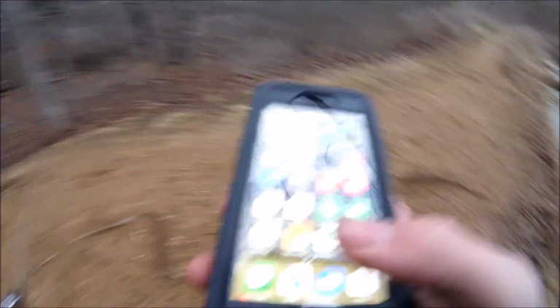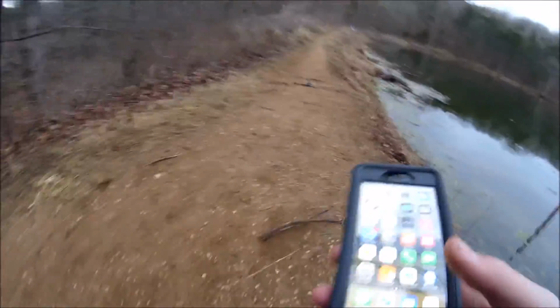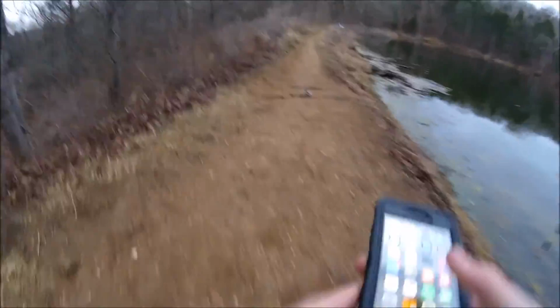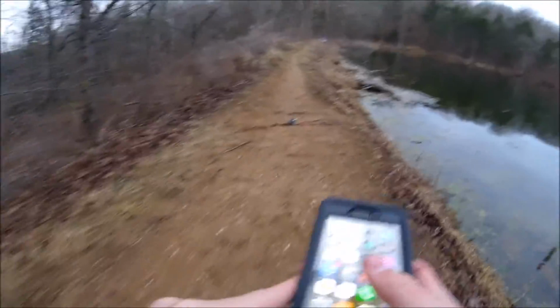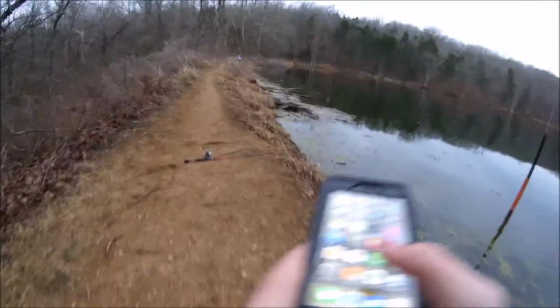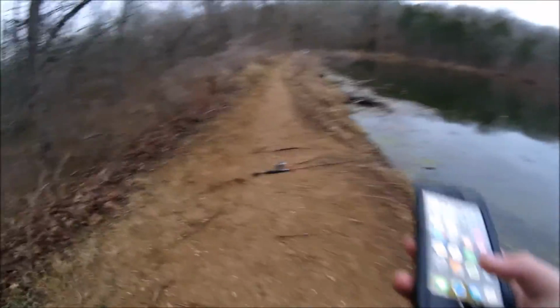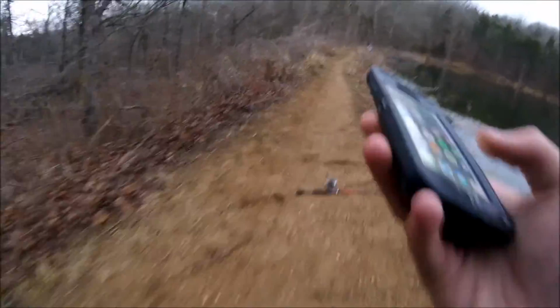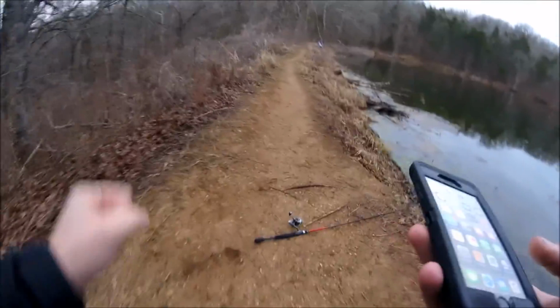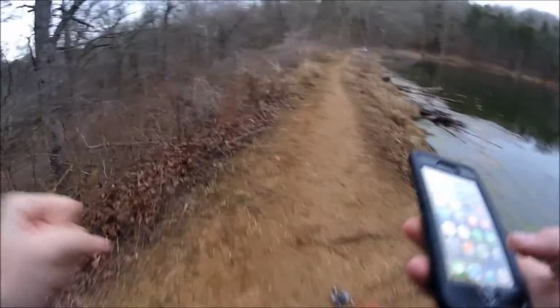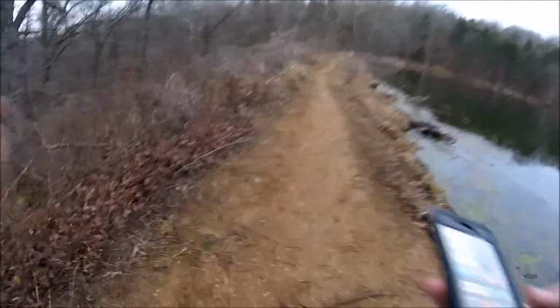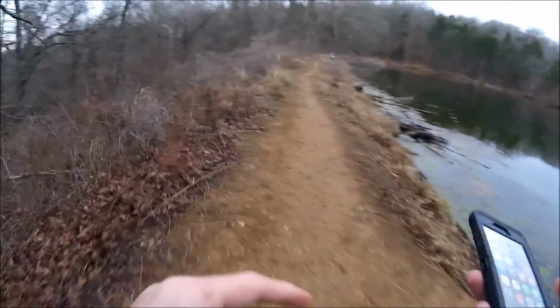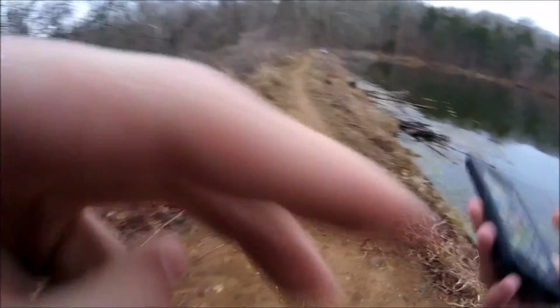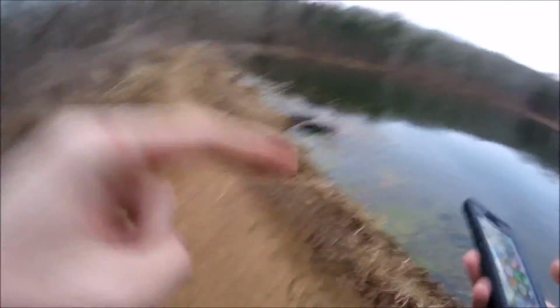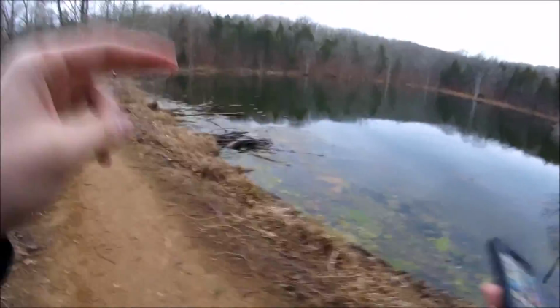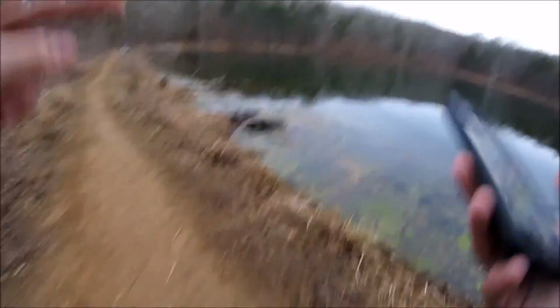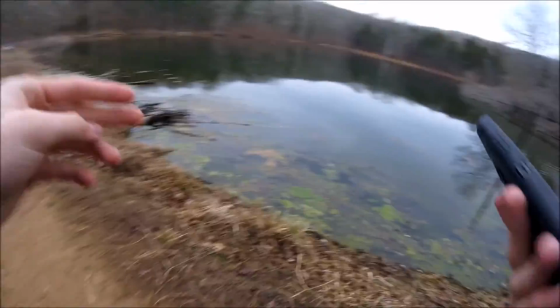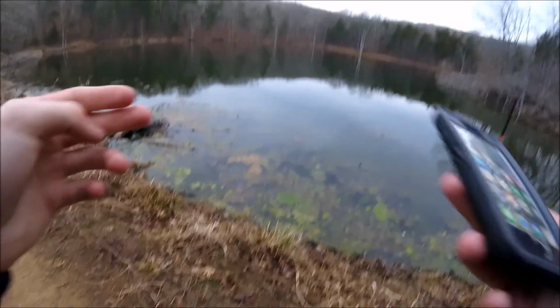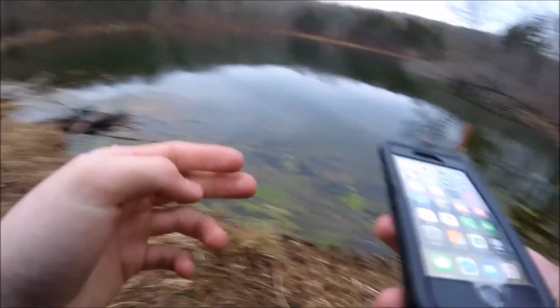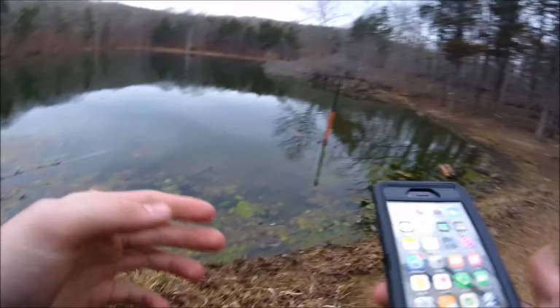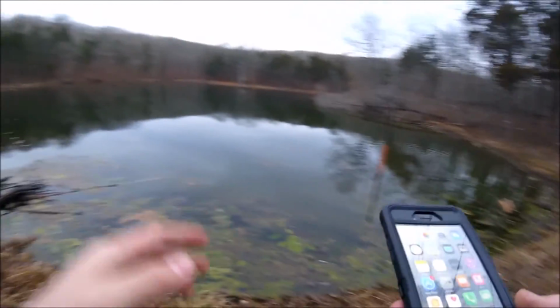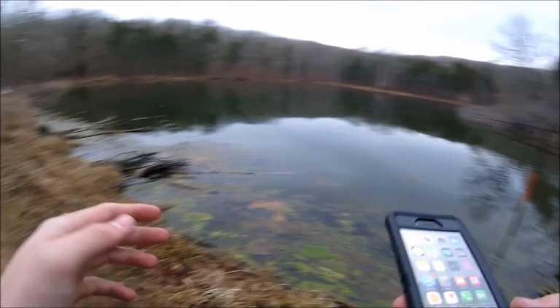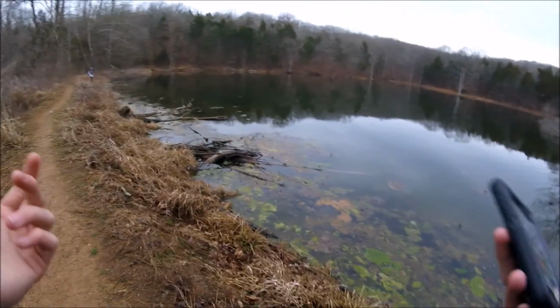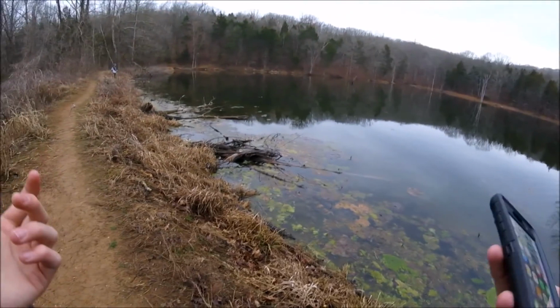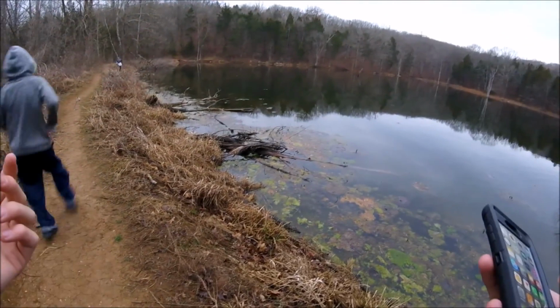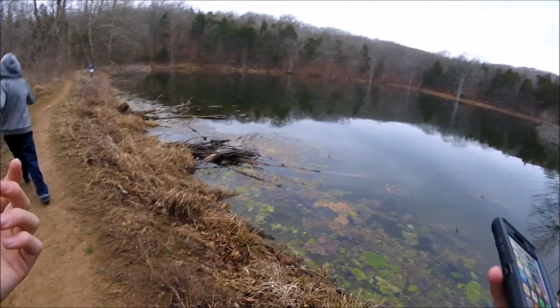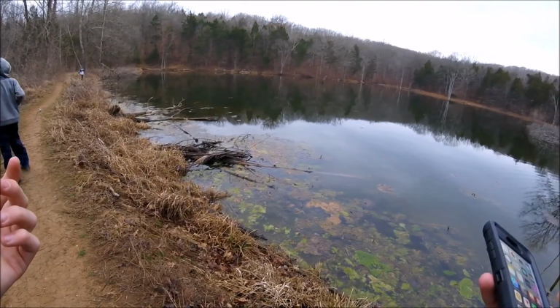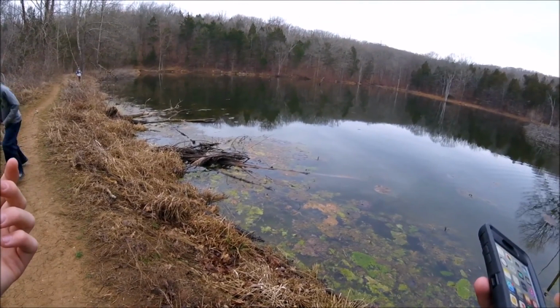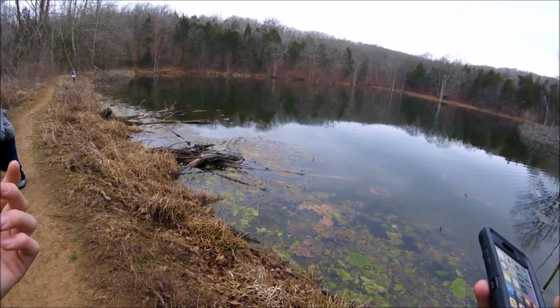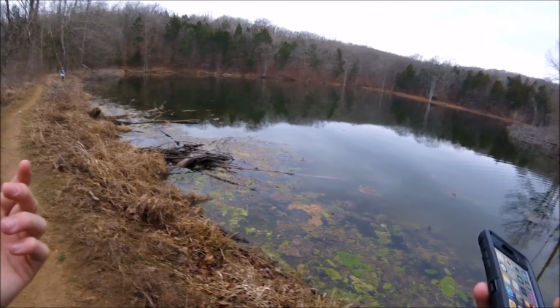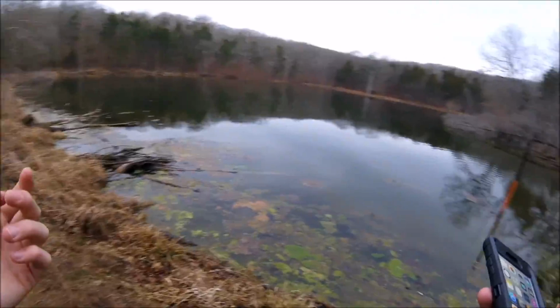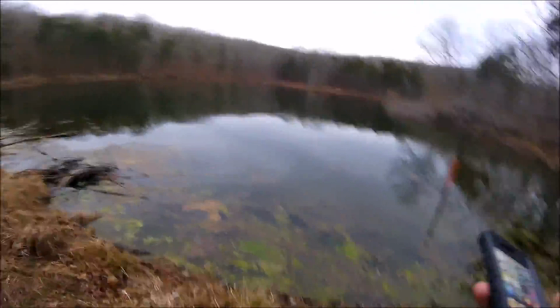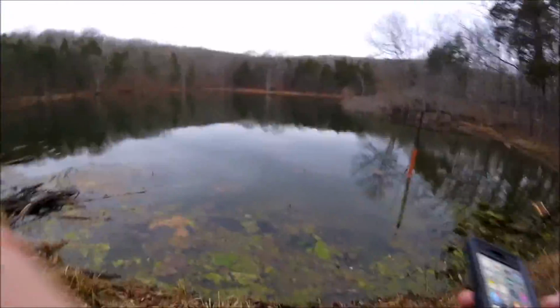We're not counting bluegill because that's too cheap, but anyway, we're just going to go by pounds — catfish, crappie, or bass. We're going to be here for a few hours. First fish. They don't stock crappie in here. Let's go.